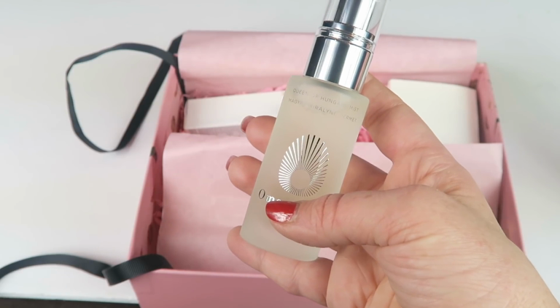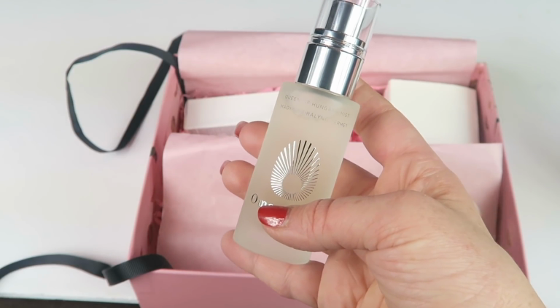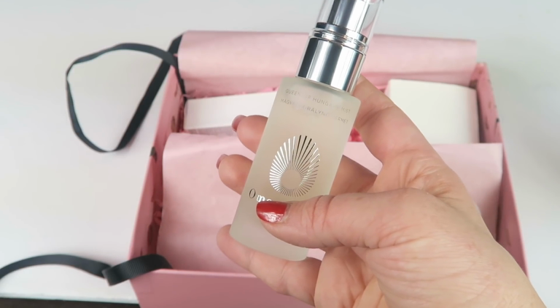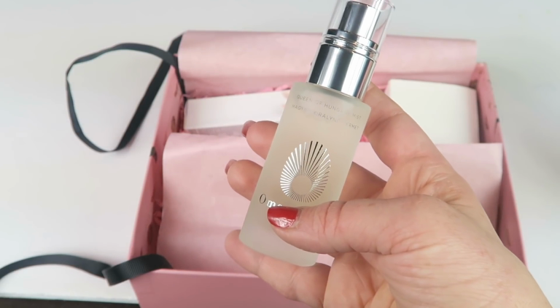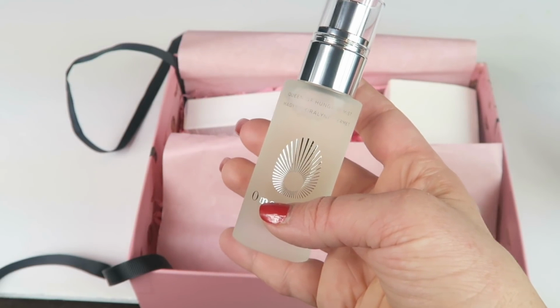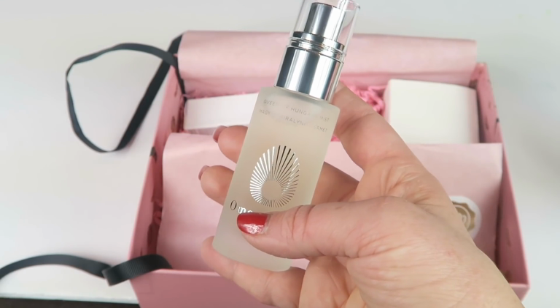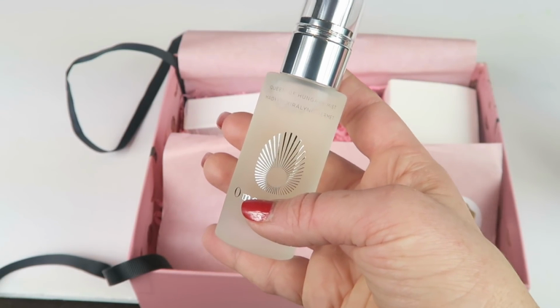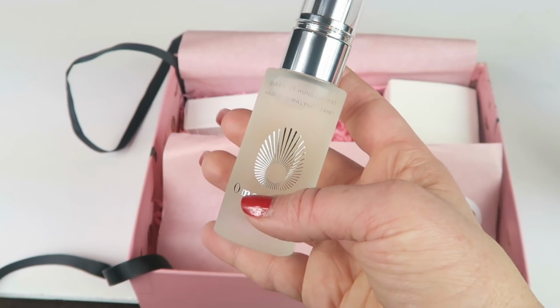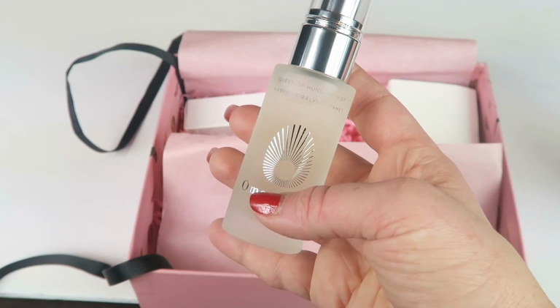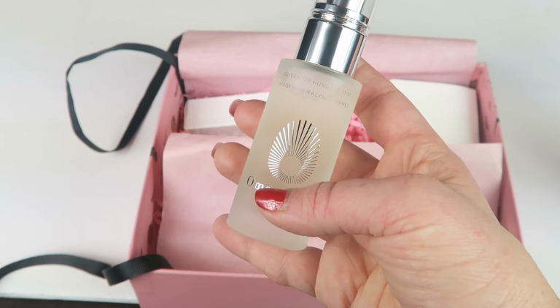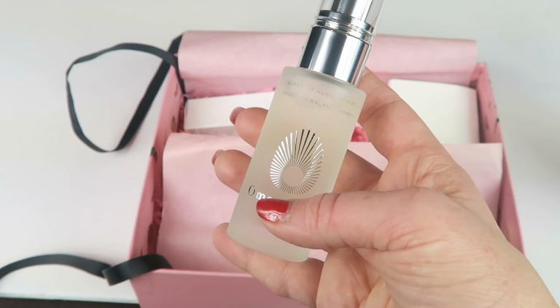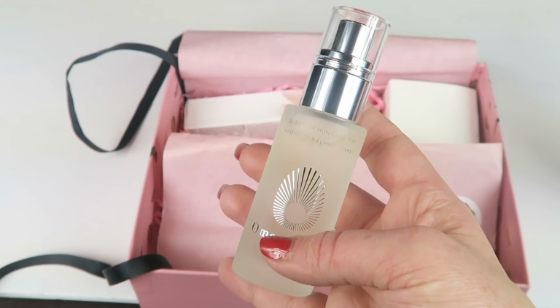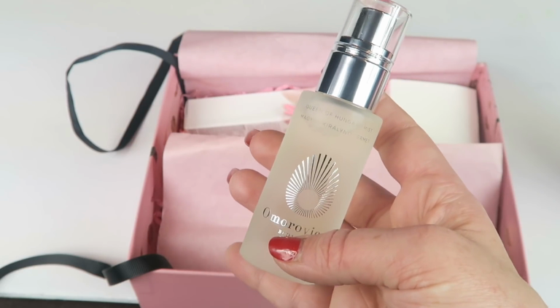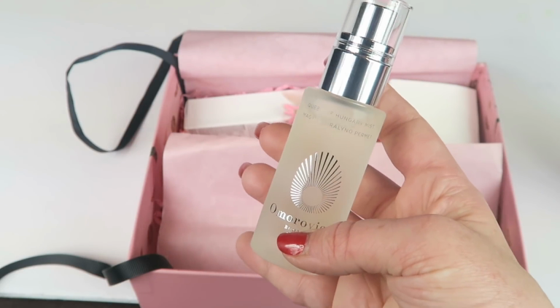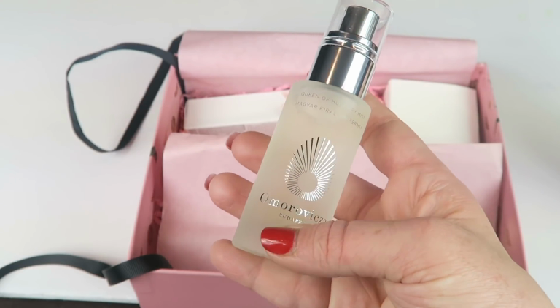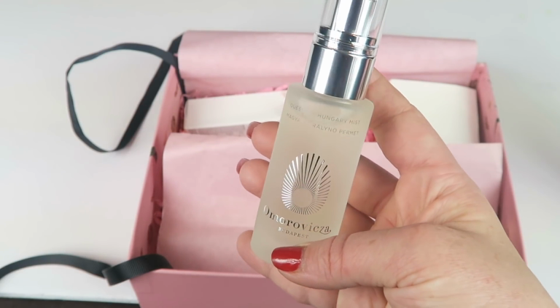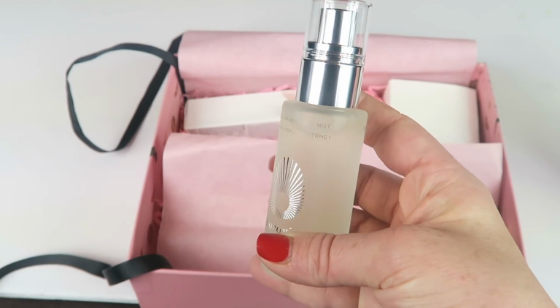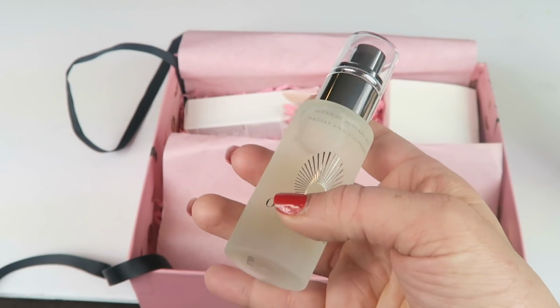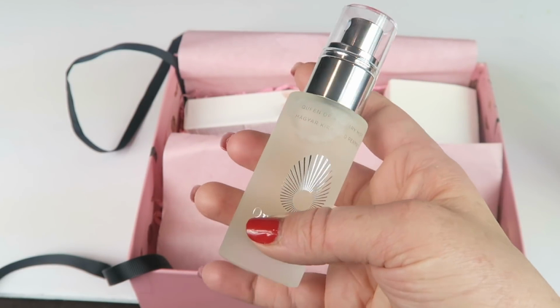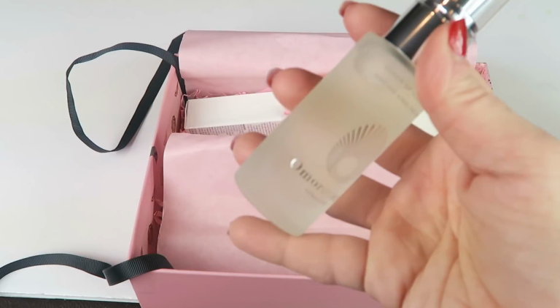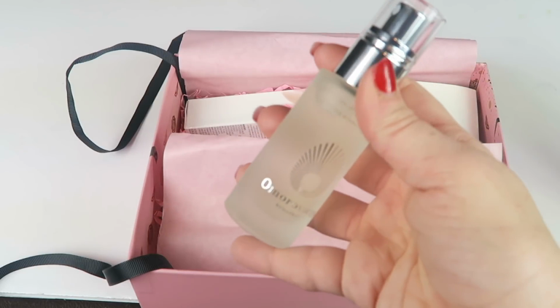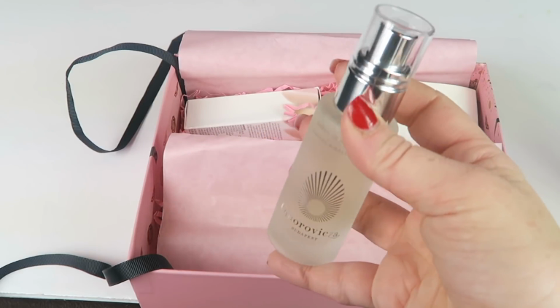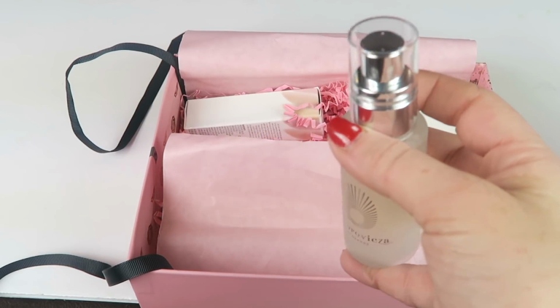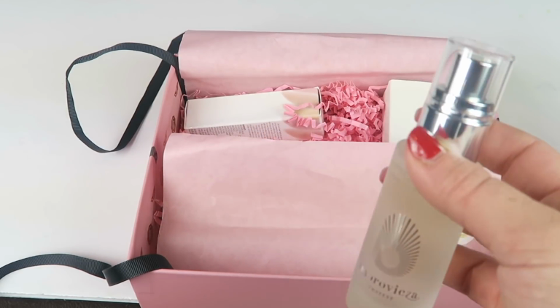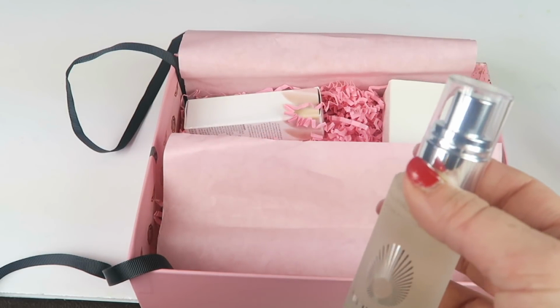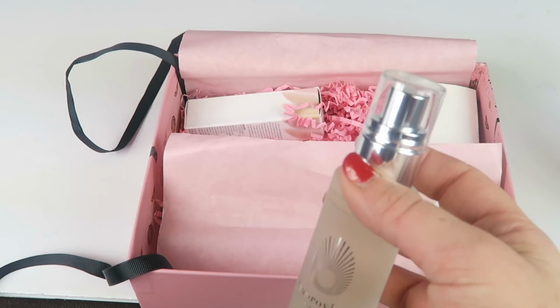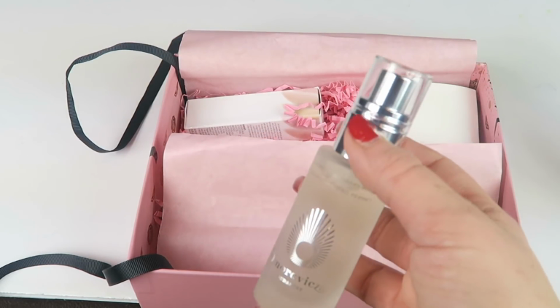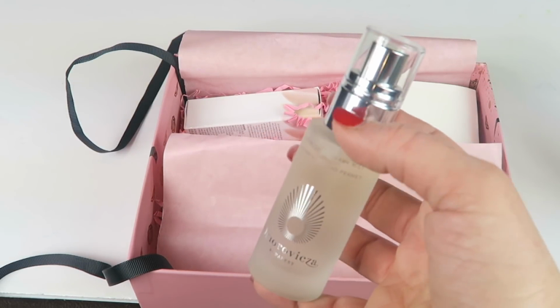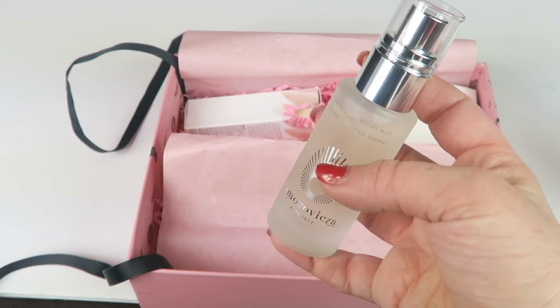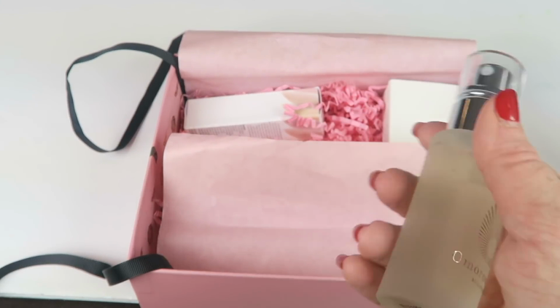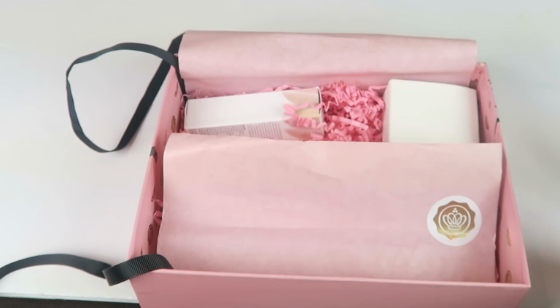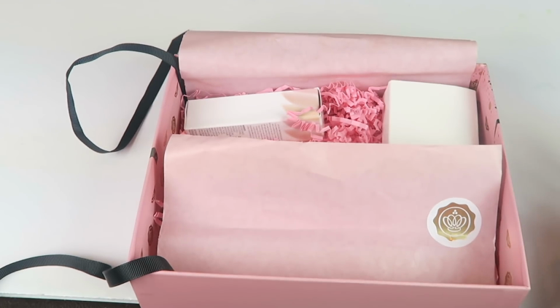You just spray this on your face. You can use it to set your makeup, and it's also supposed to brighten and refresh your face — so even if you don't wear makeup. I took a smell — it smells fantastic. You can definitely smell the rose in there. I love it.